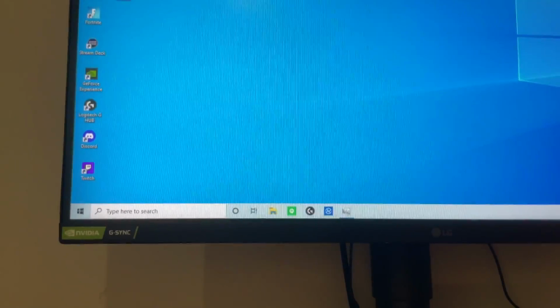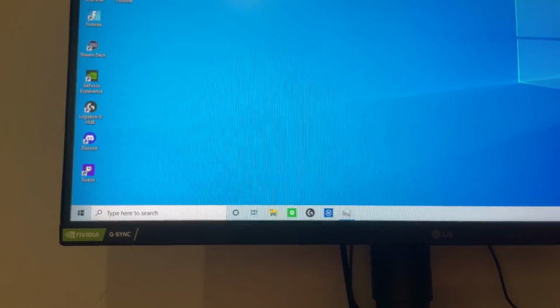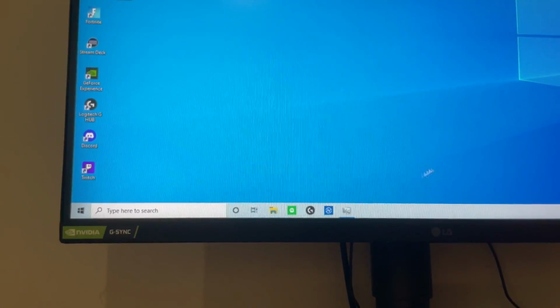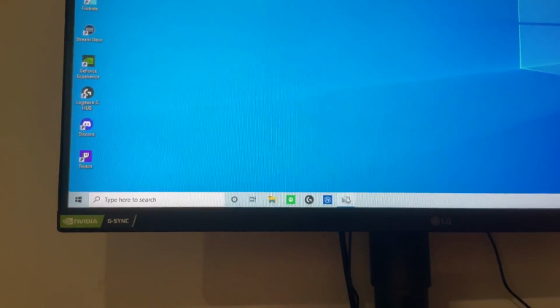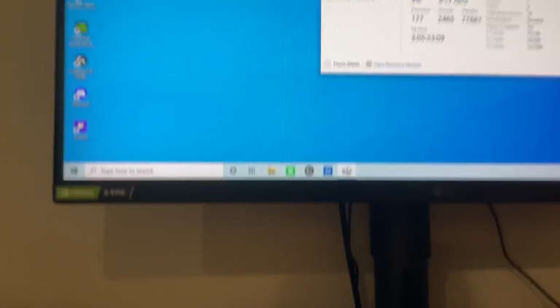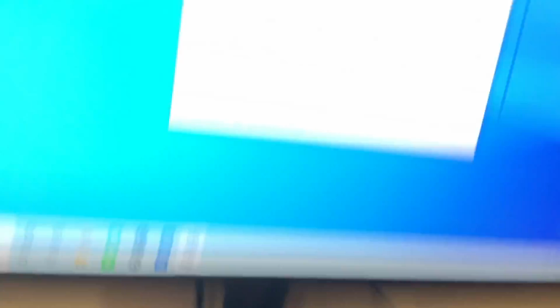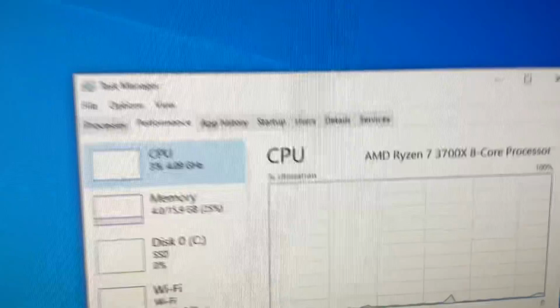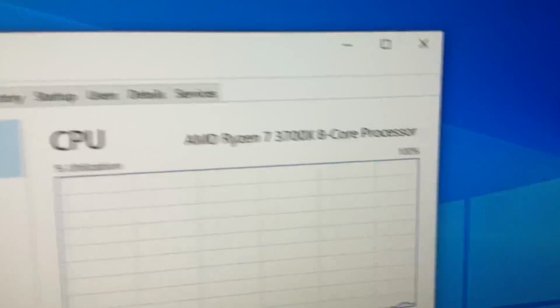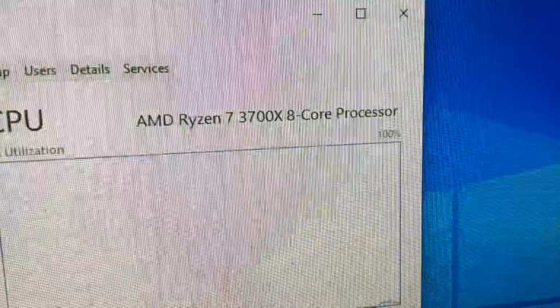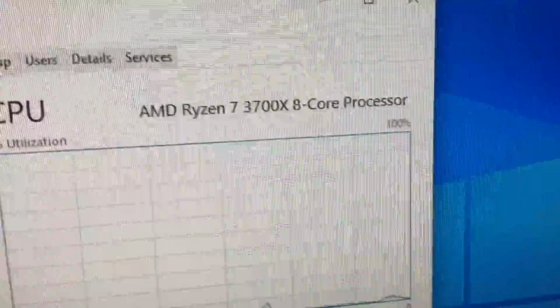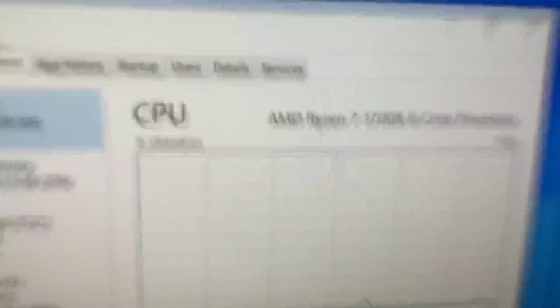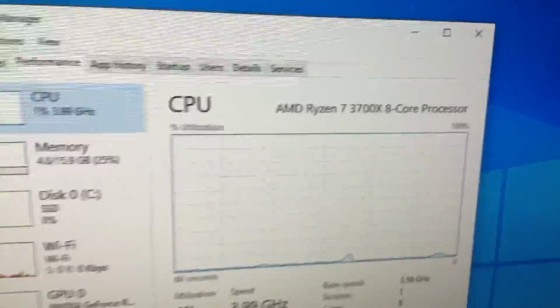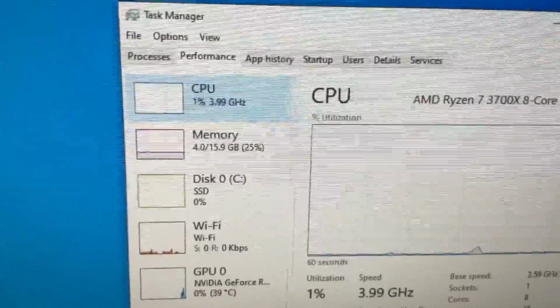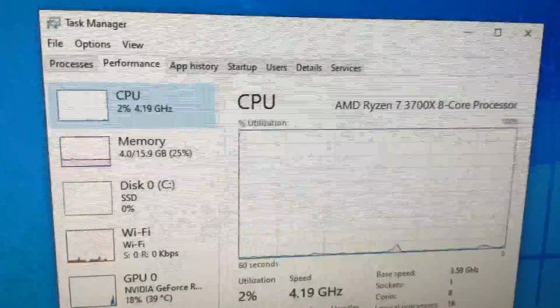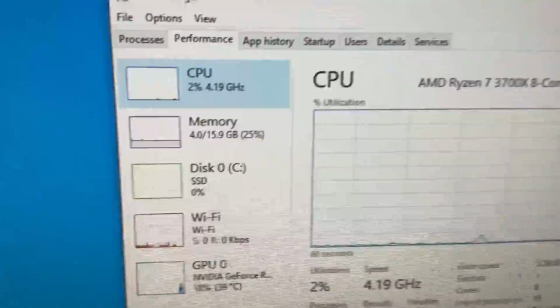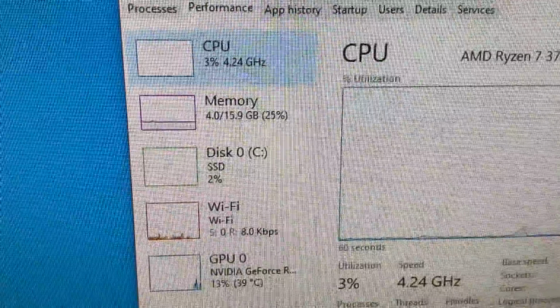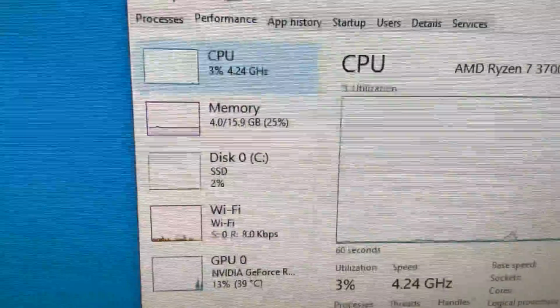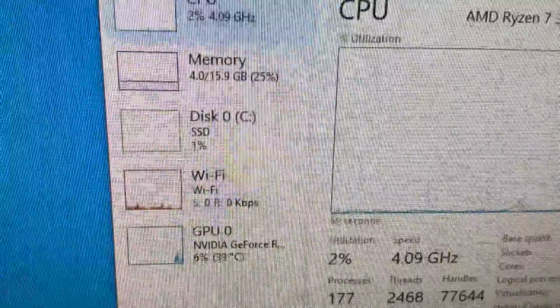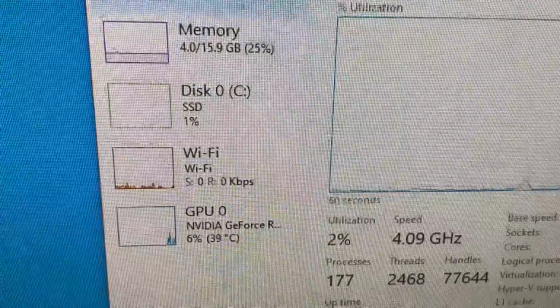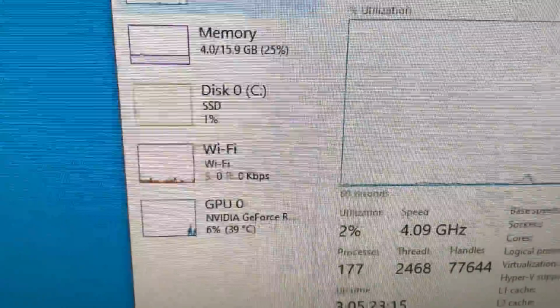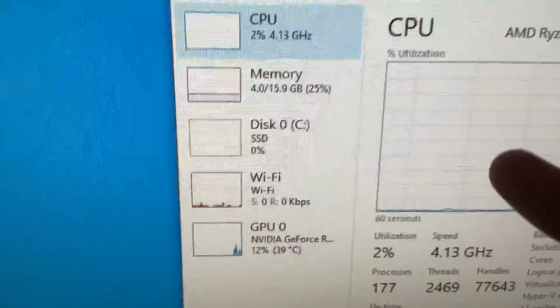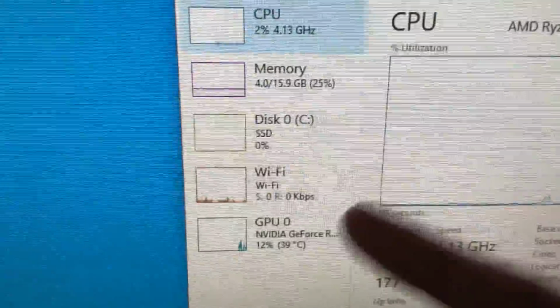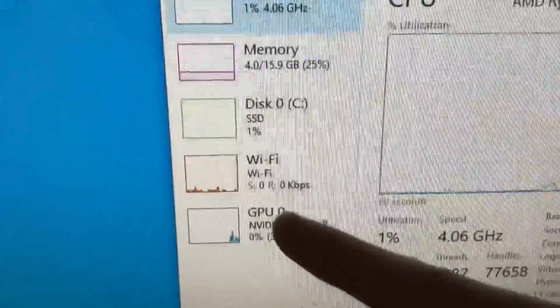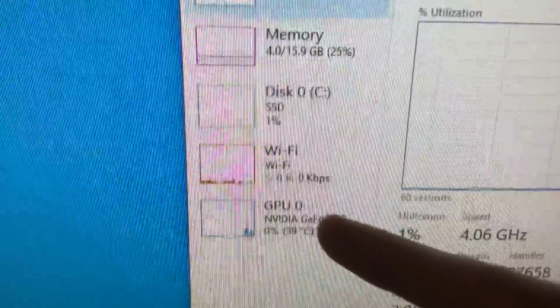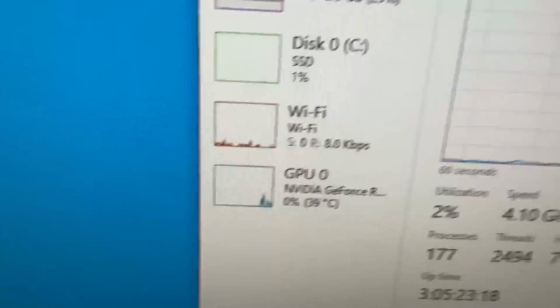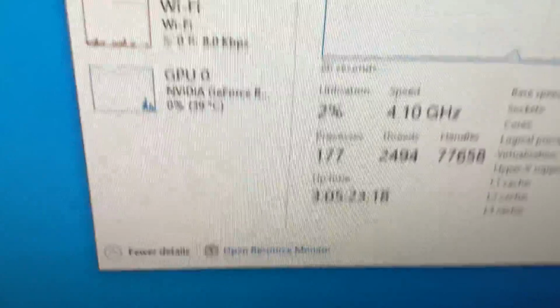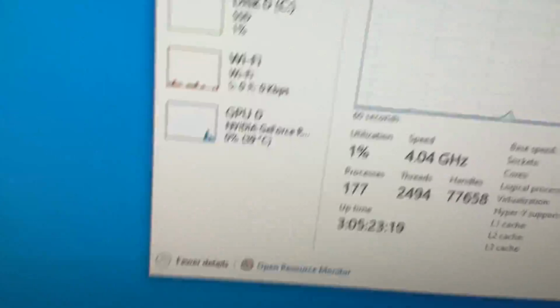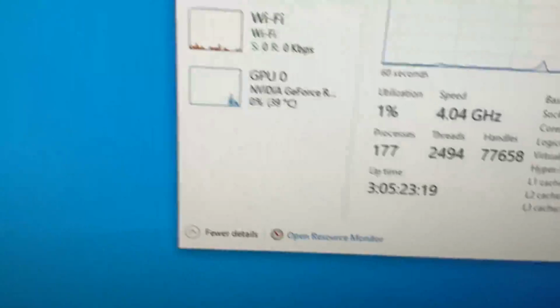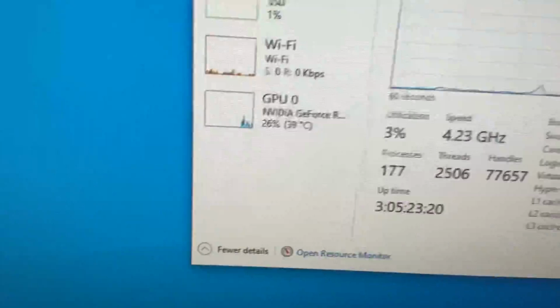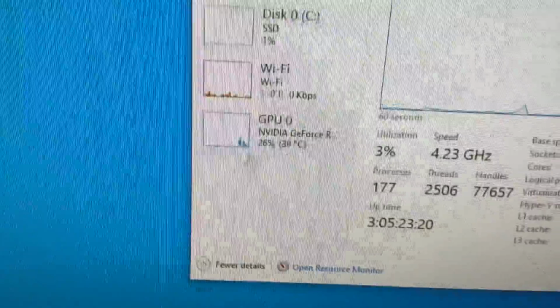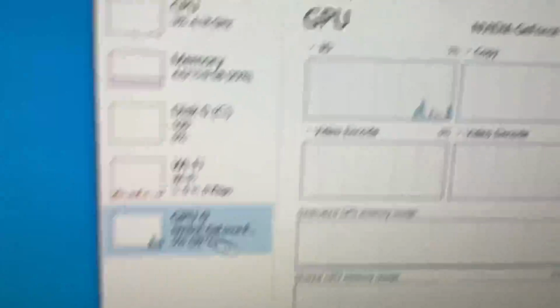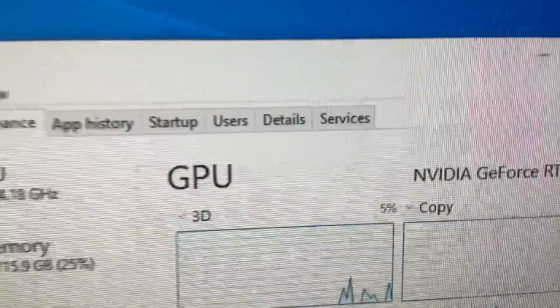For any specs I missed, I'll just click Task Manager. So yeah — Ryzen 7 3700X, 16 gigs of RAM, 500 gigabyte SSD, wireless connection, and an Nvidia GeForce RTX 2060.